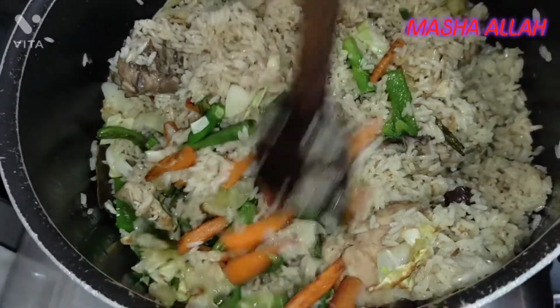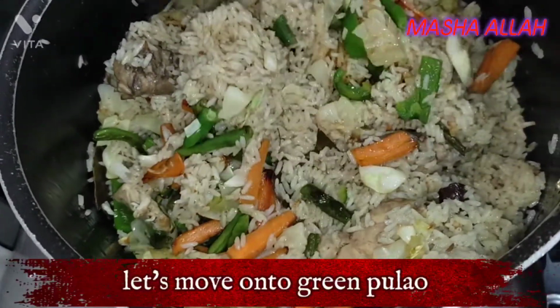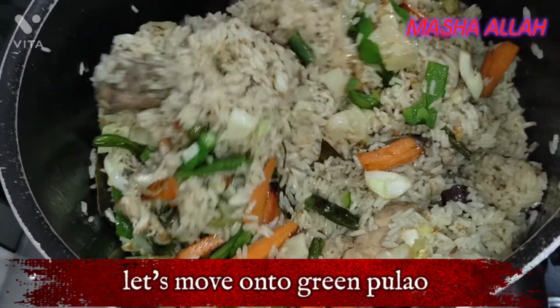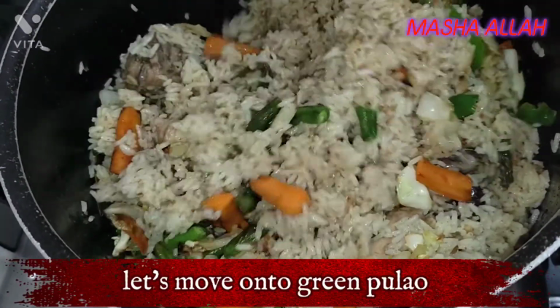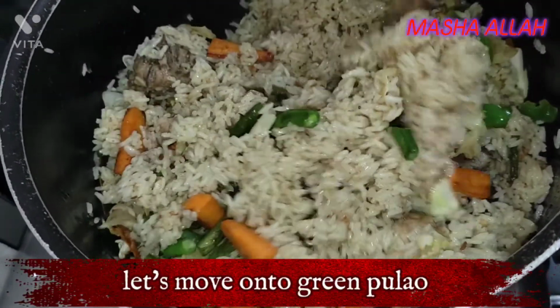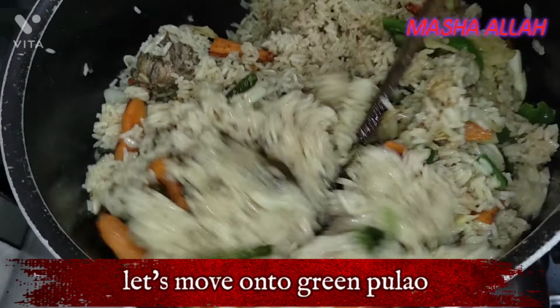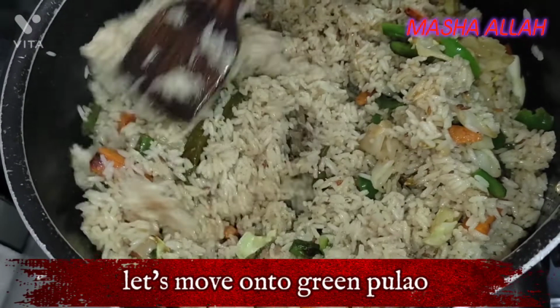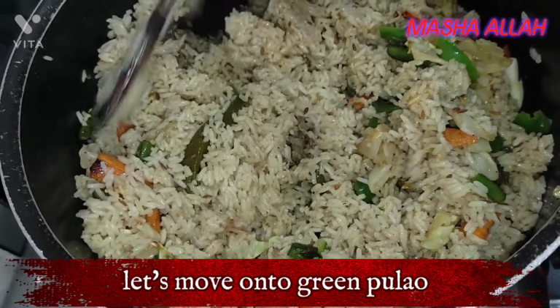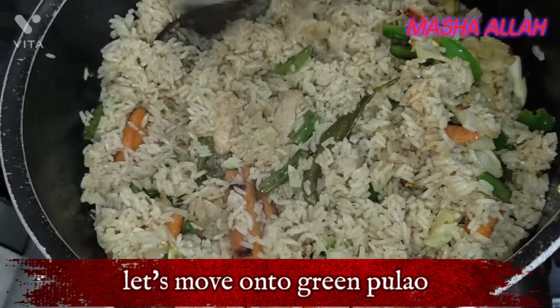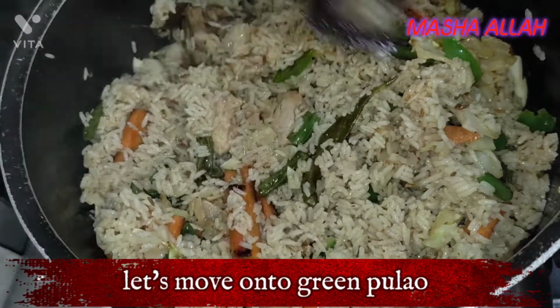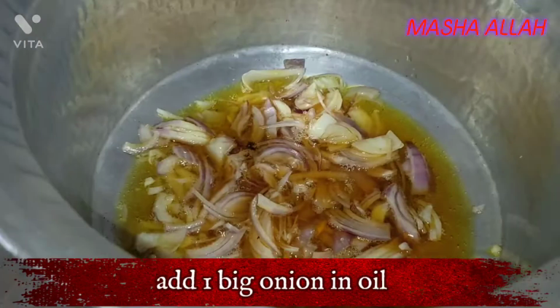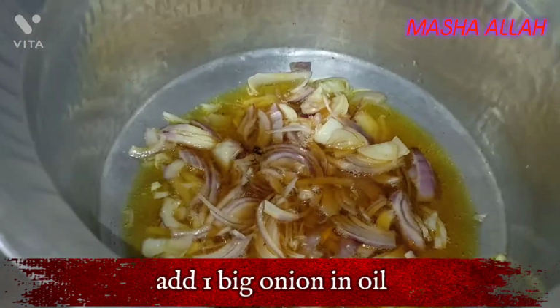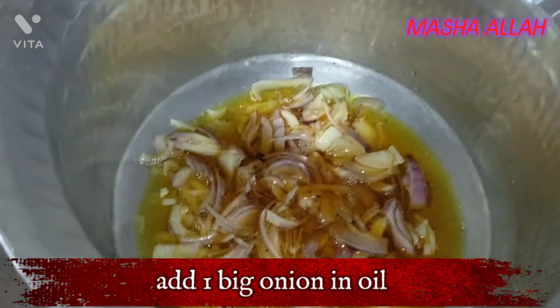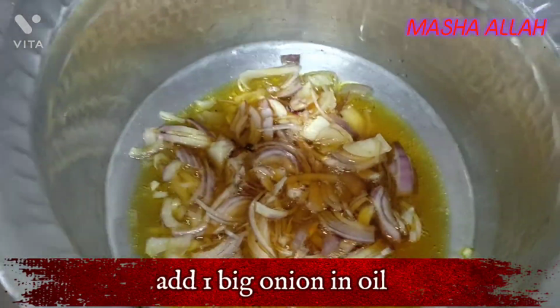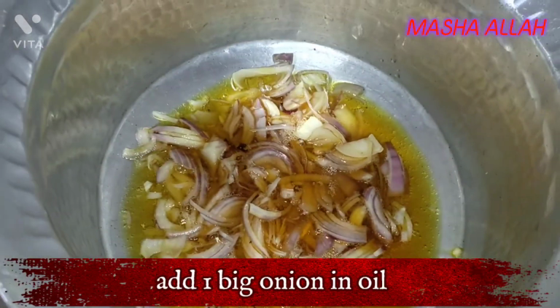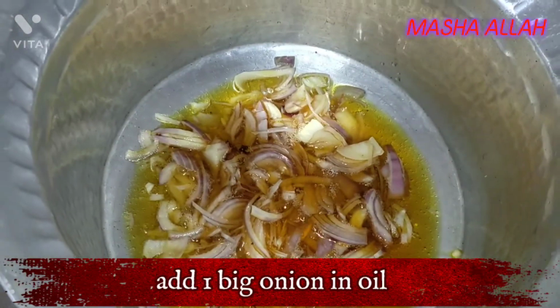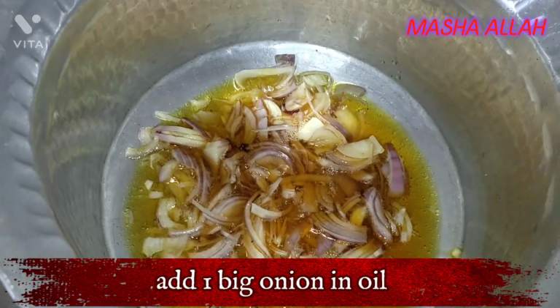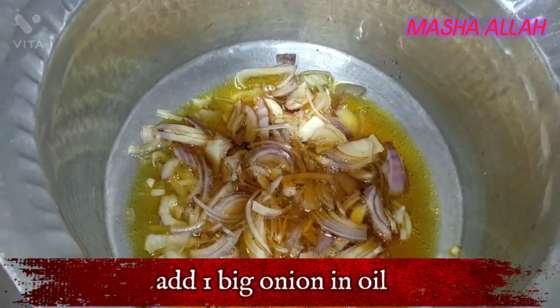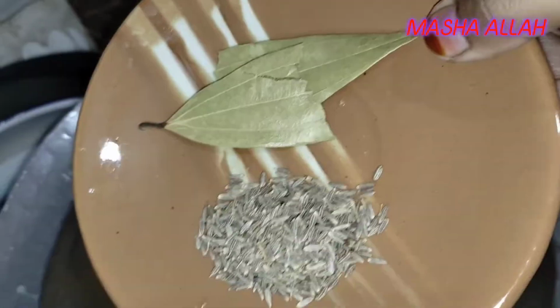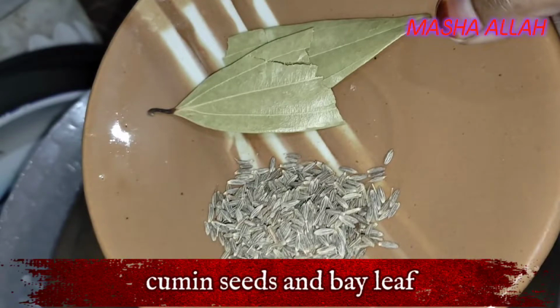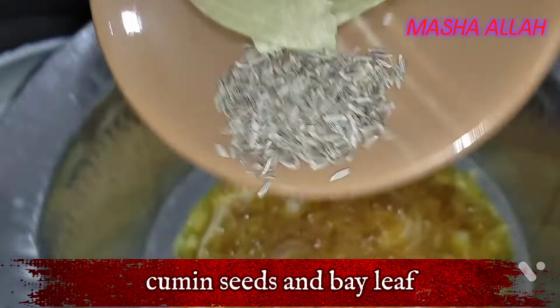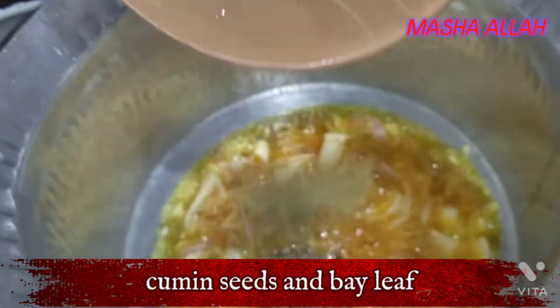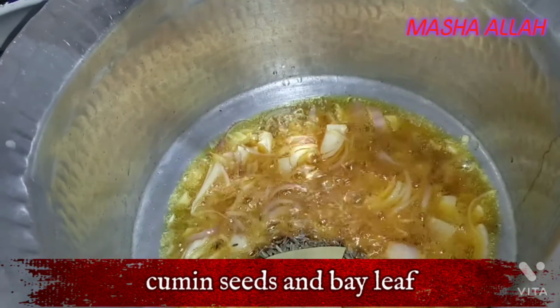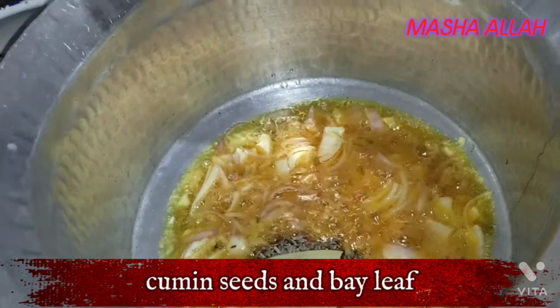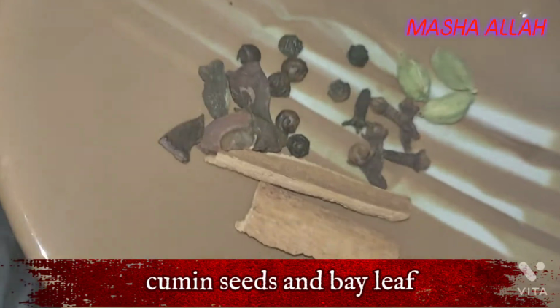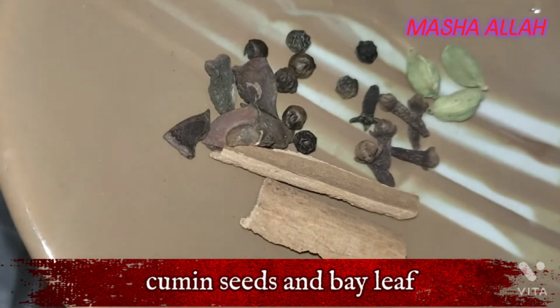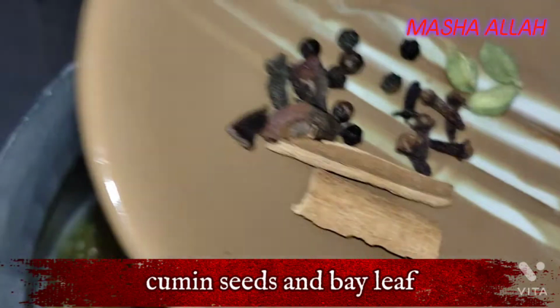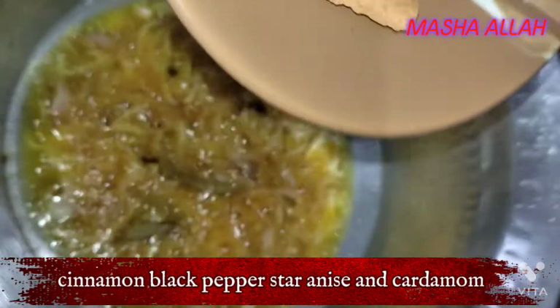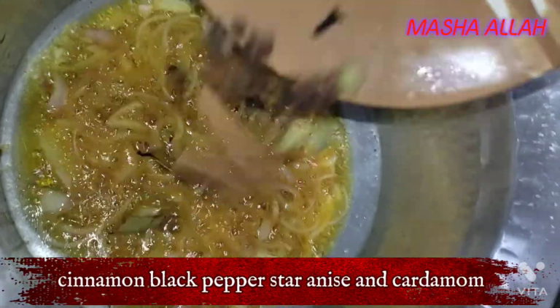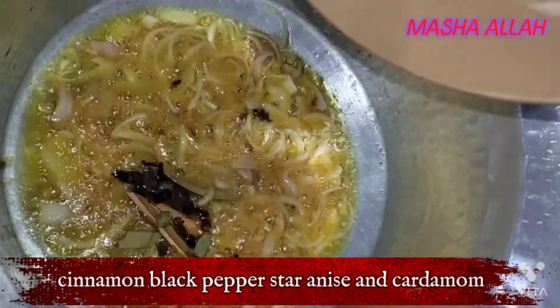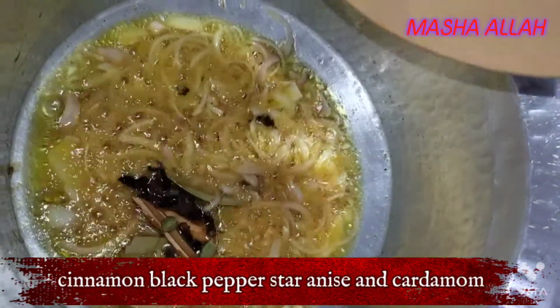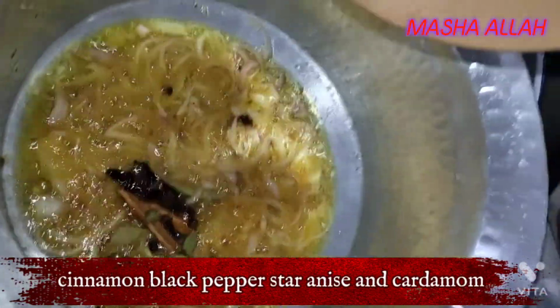Let's move on to green palau. Add 1 big onion in oil, cumin seeds and bay leaf, cinnamon, black pepper, and star anise.